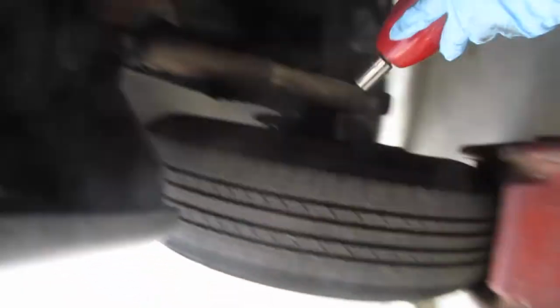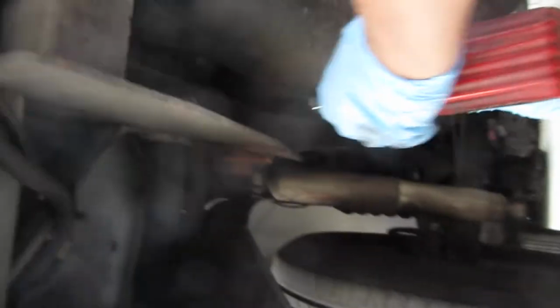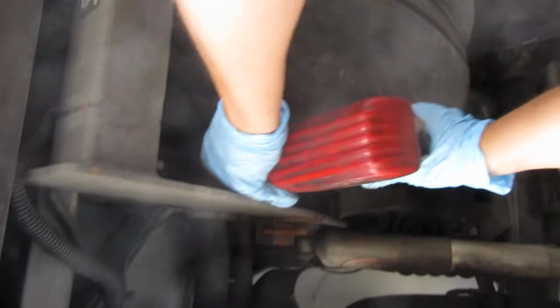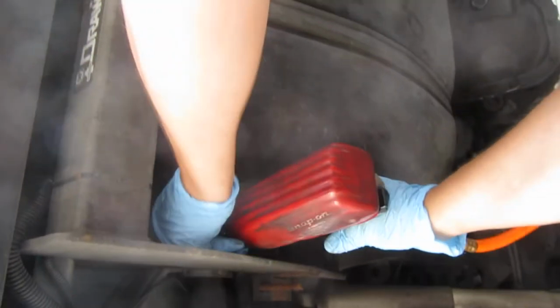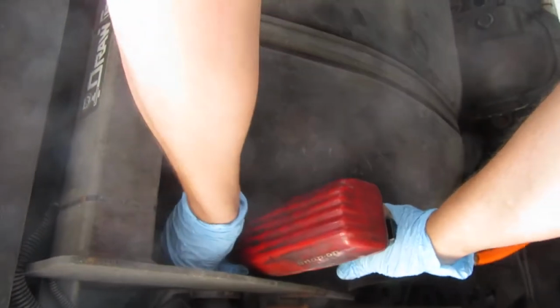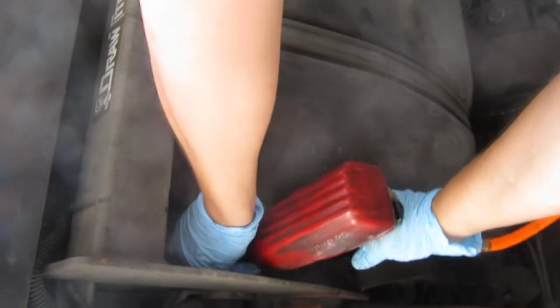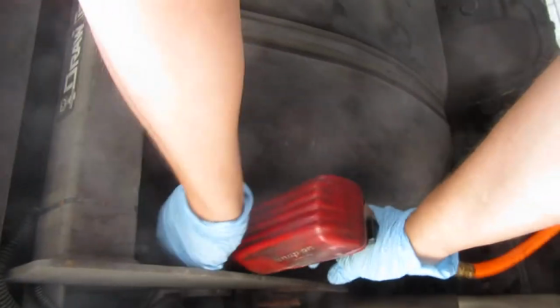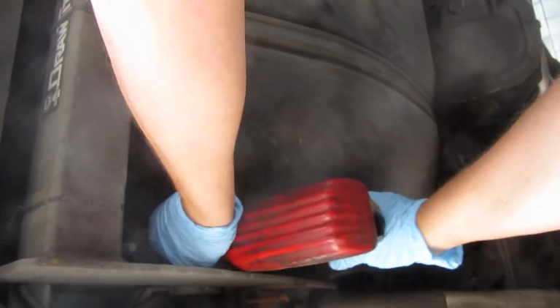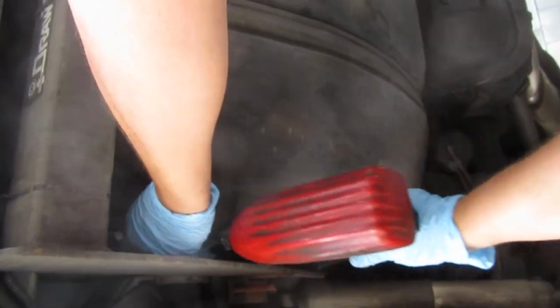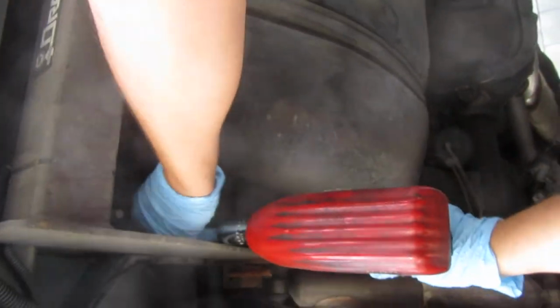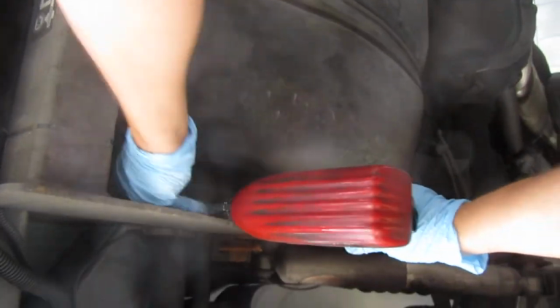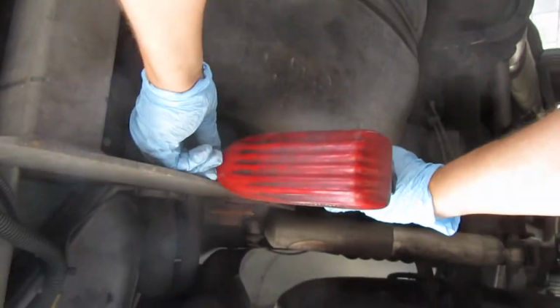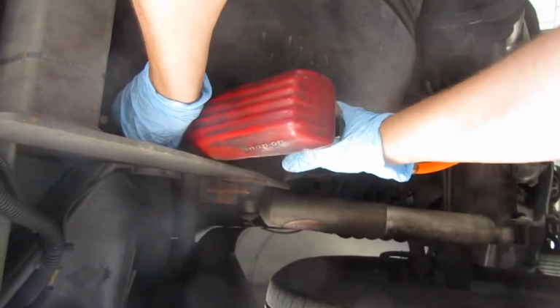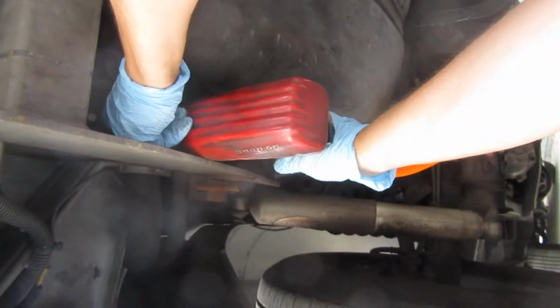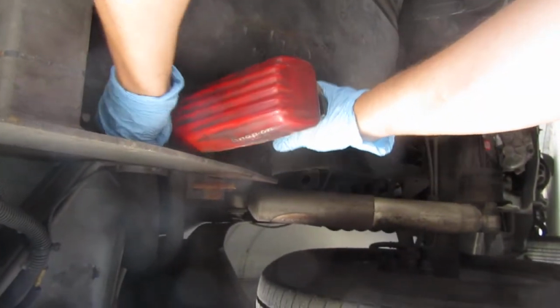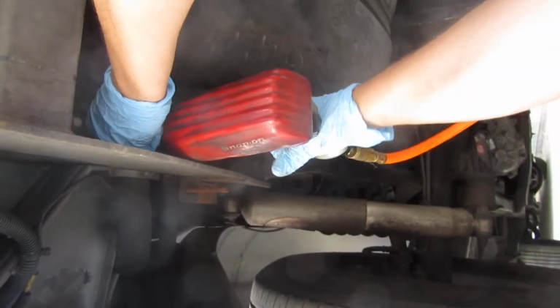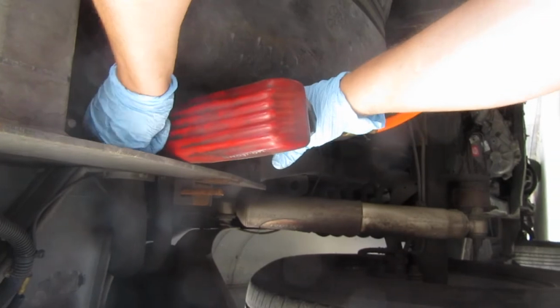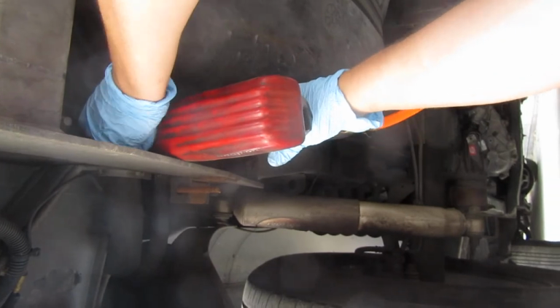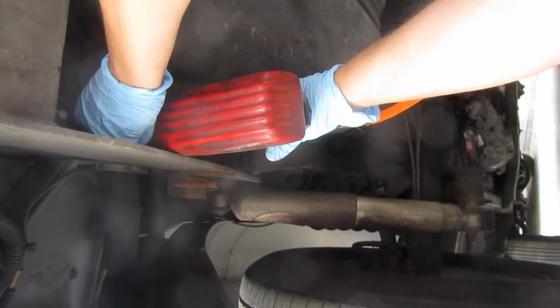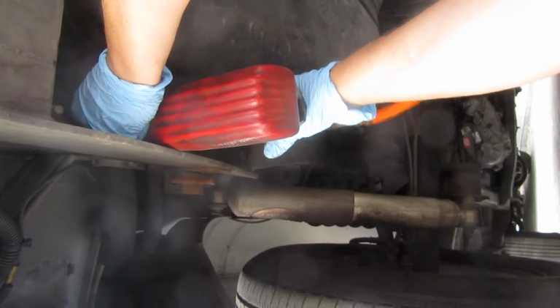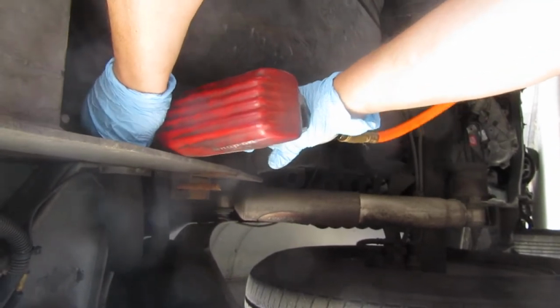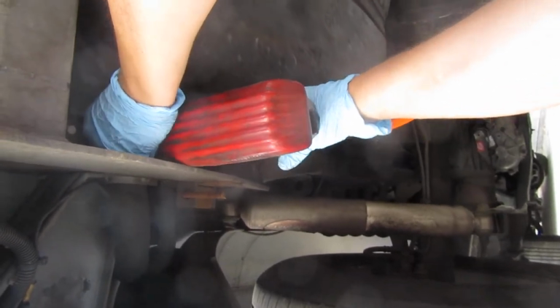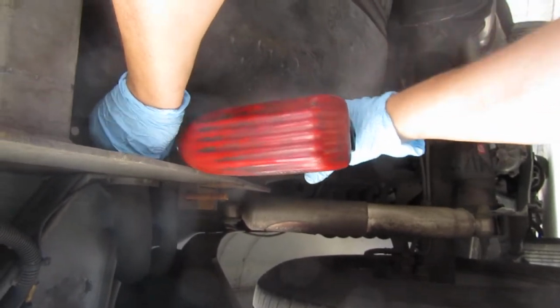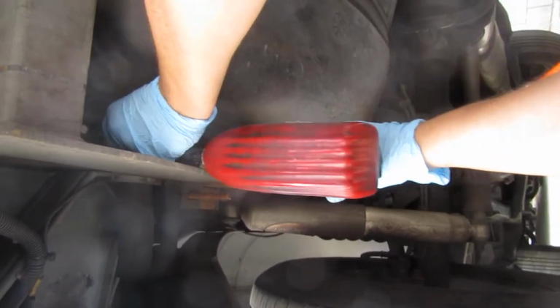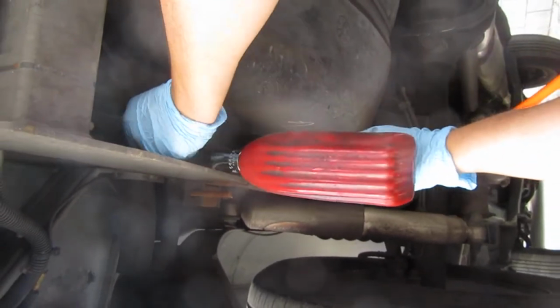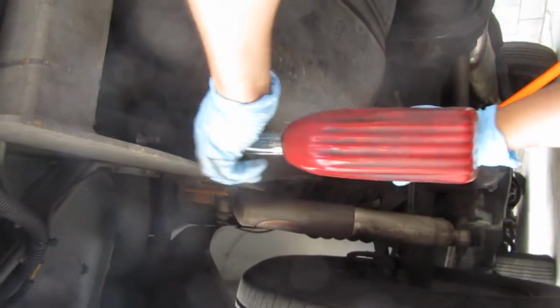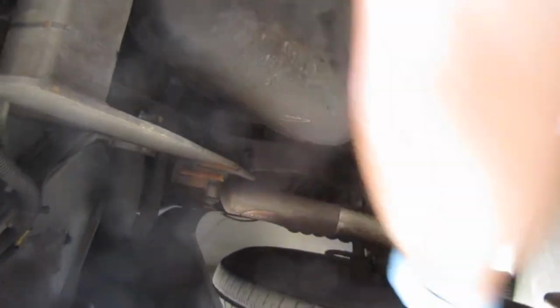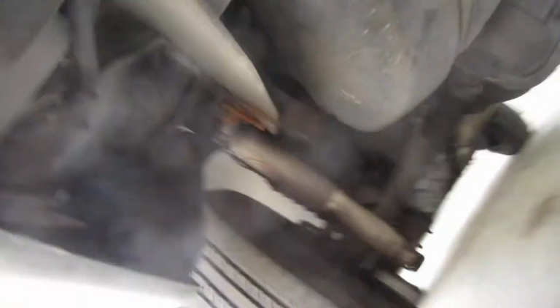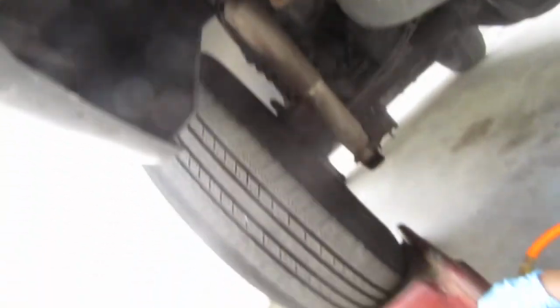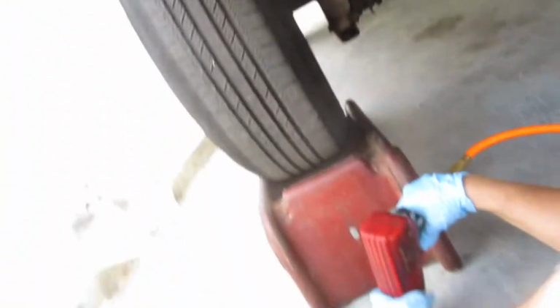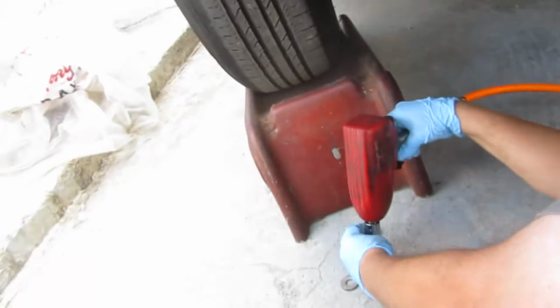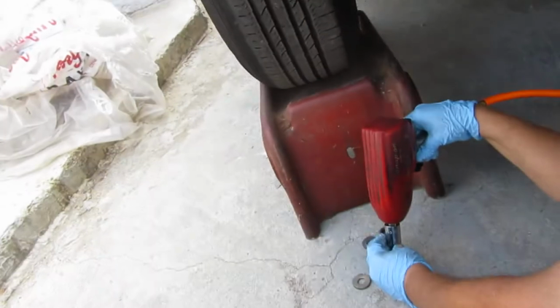It tastes really good at our bar. I think it's really good. It's a good thing.